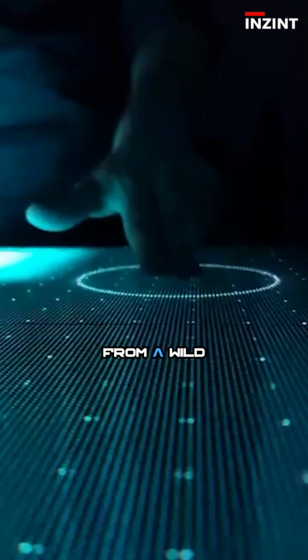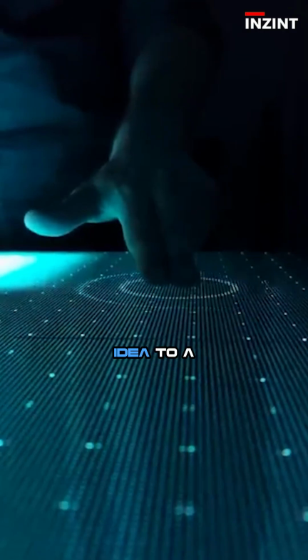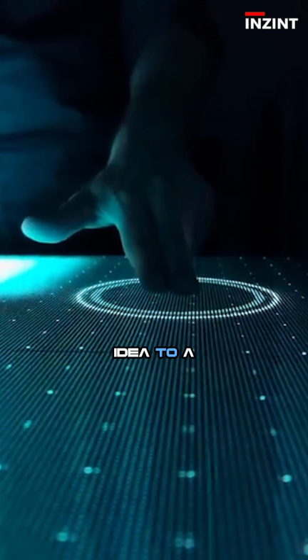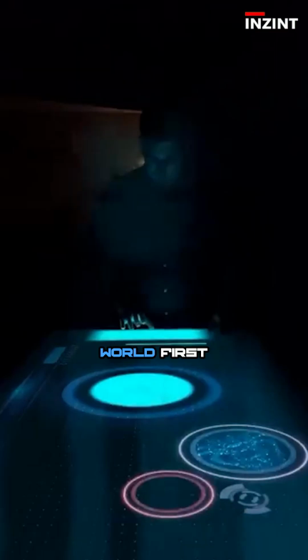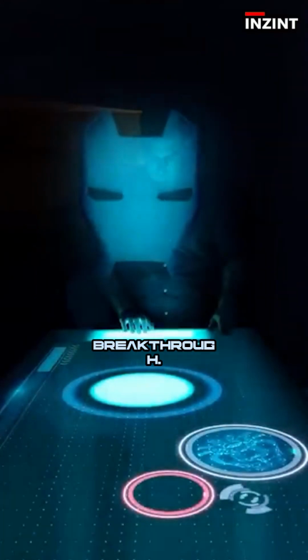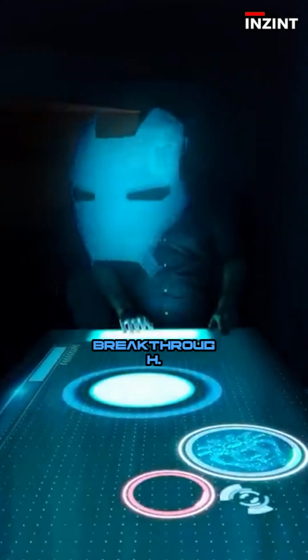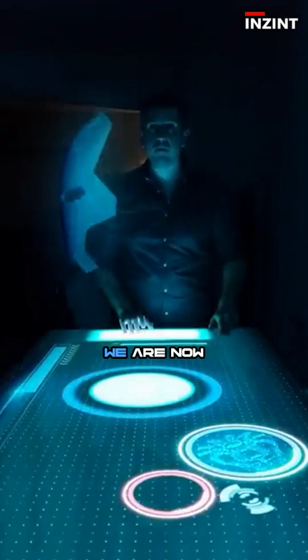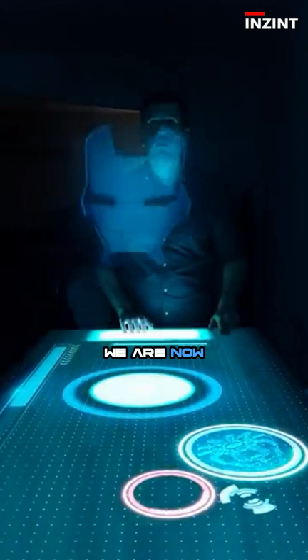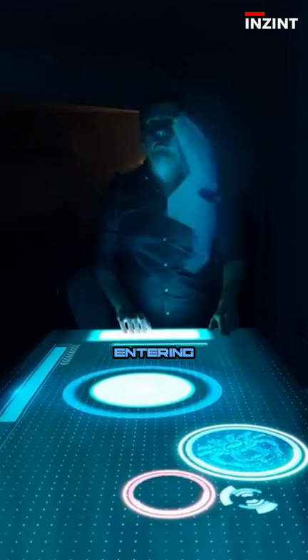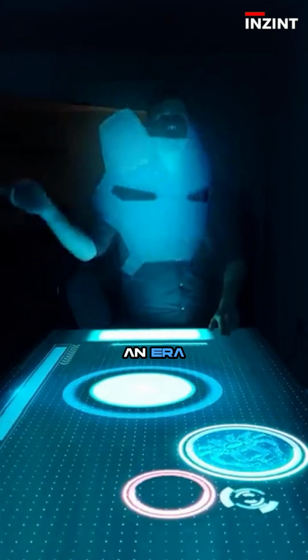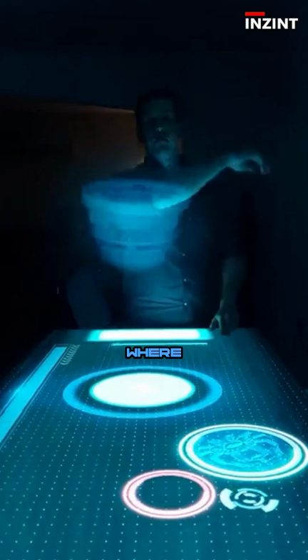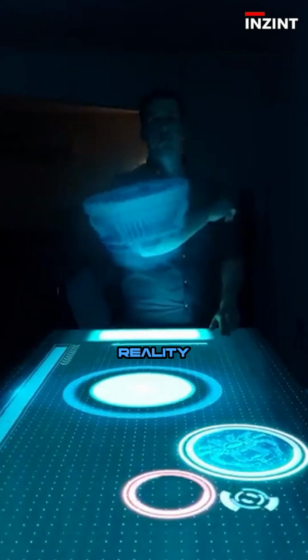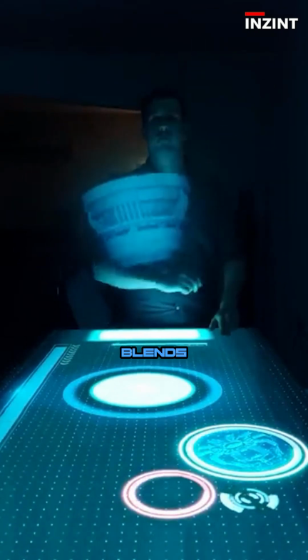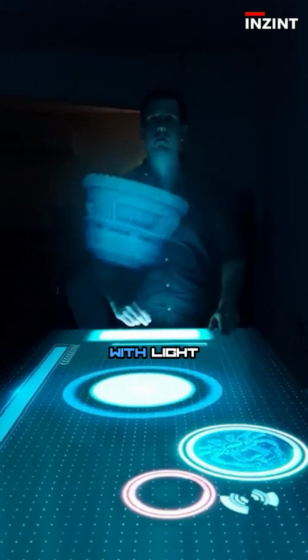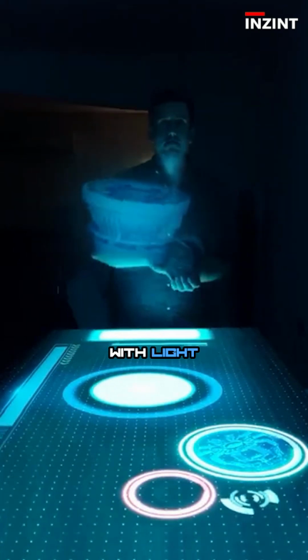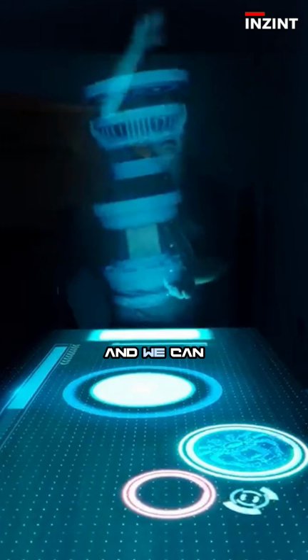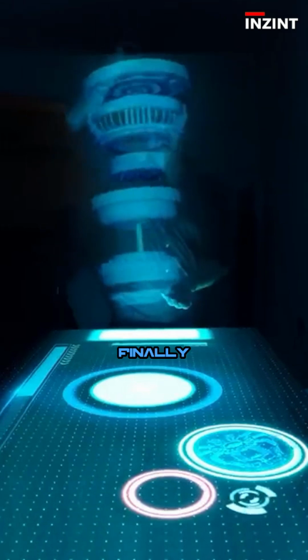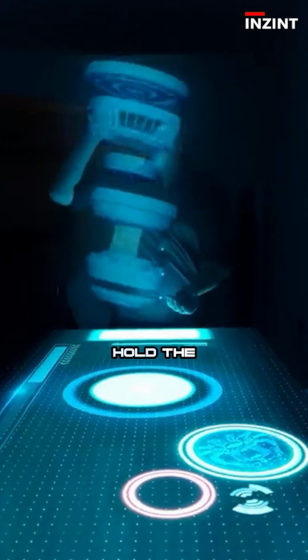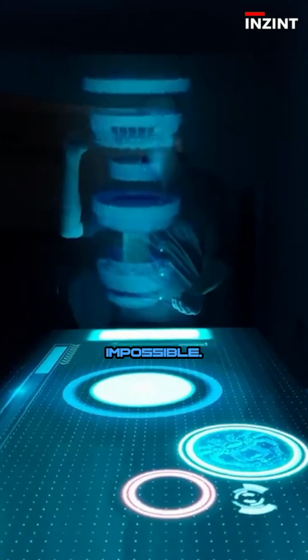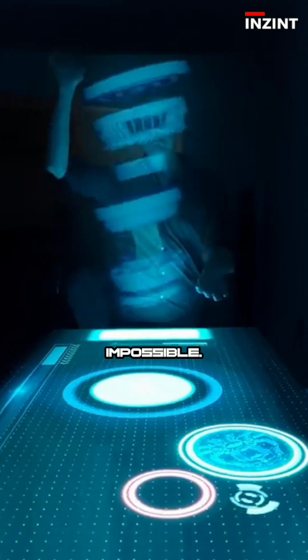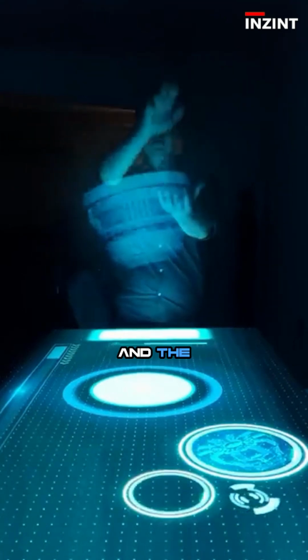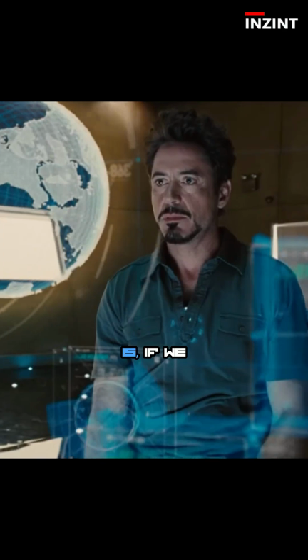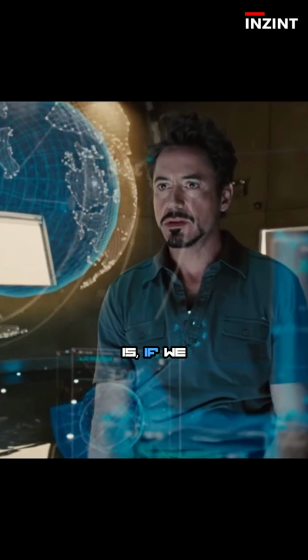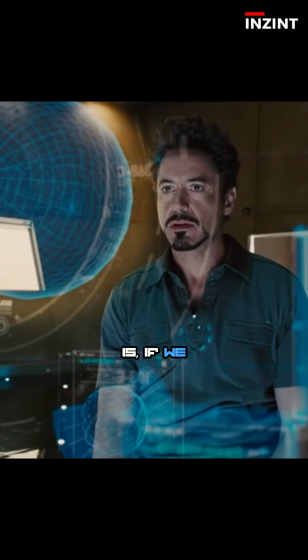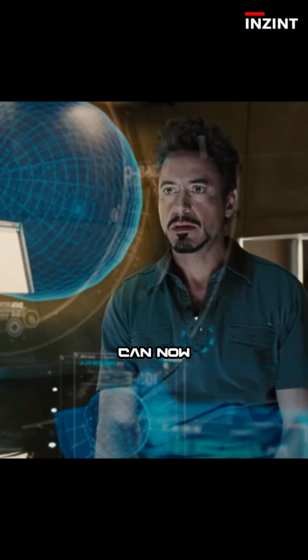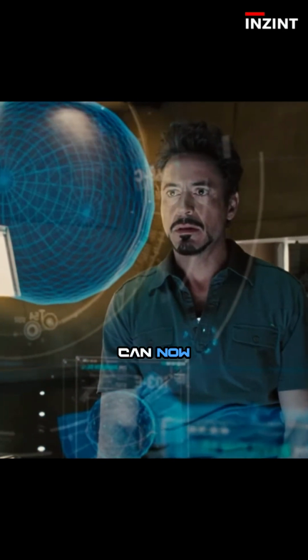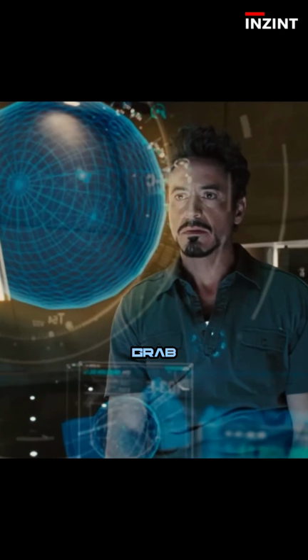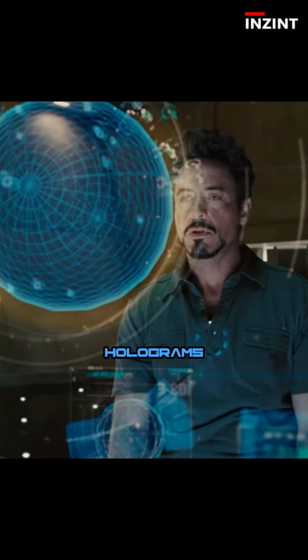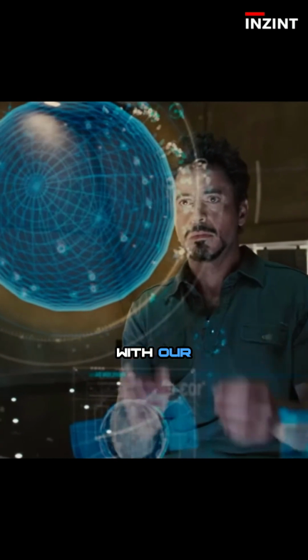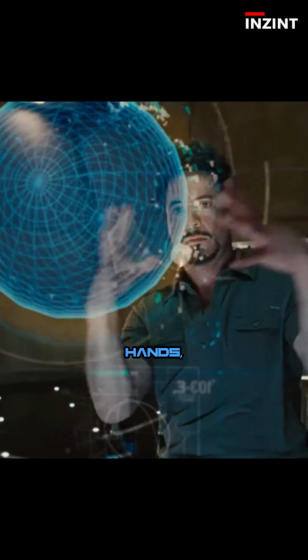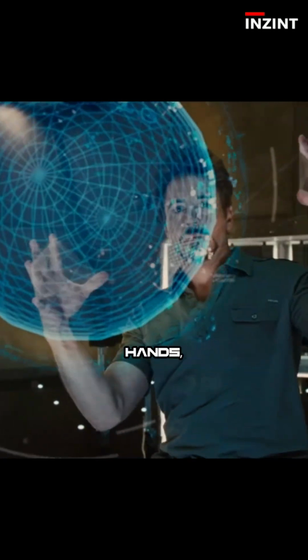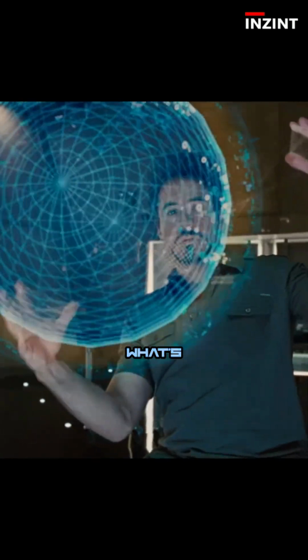It's like the digital world is finally stepping into the physical one. From a wild idea to a world-first breakthrough, we are now entering an era where reality blends with light and we can finally hold the impossible. And the question is: if we can now grab holograms with our hands, what's next?